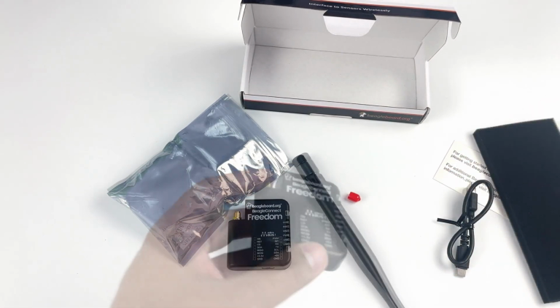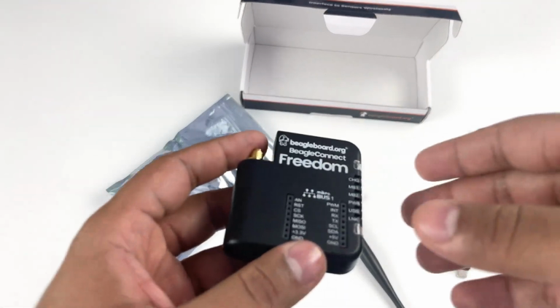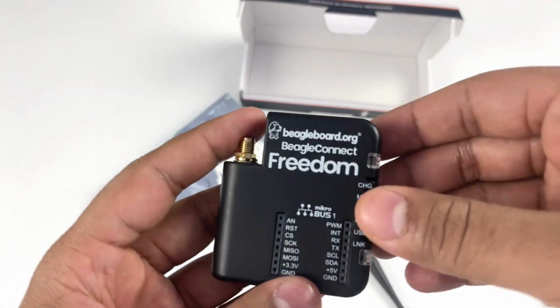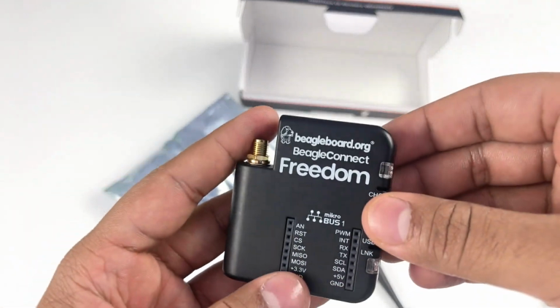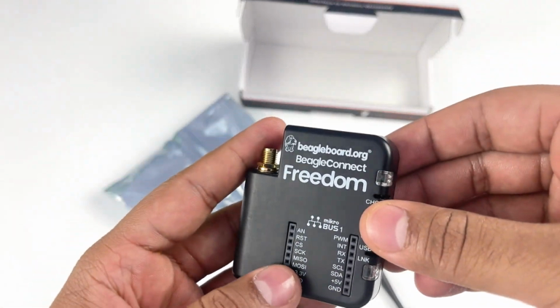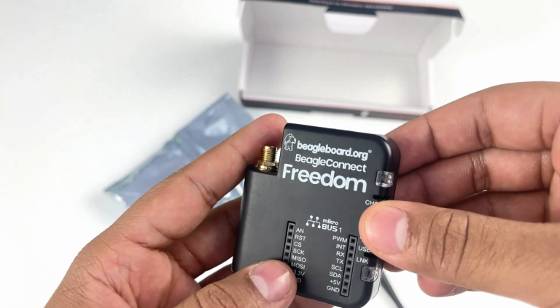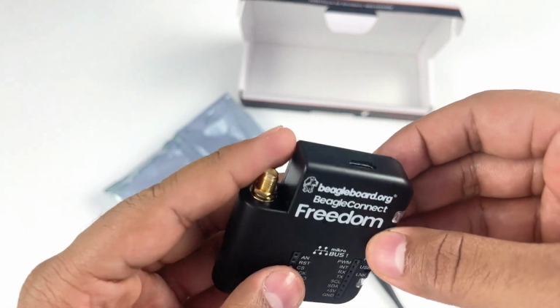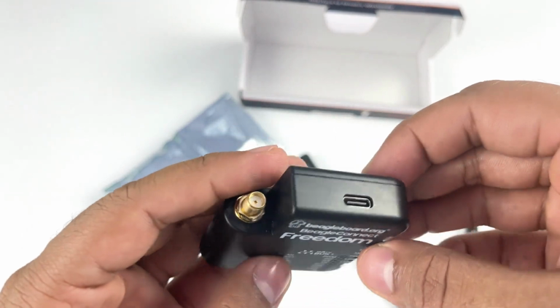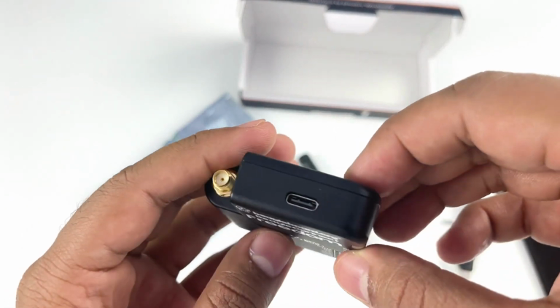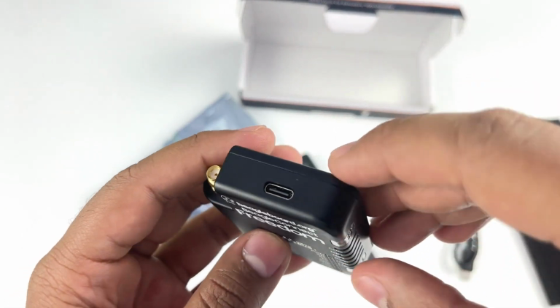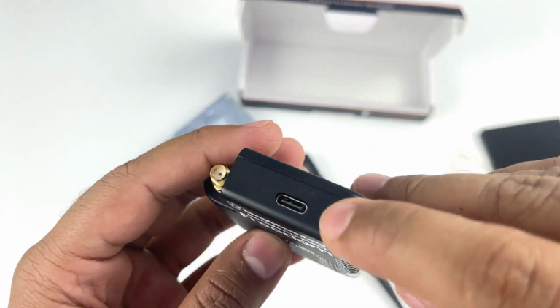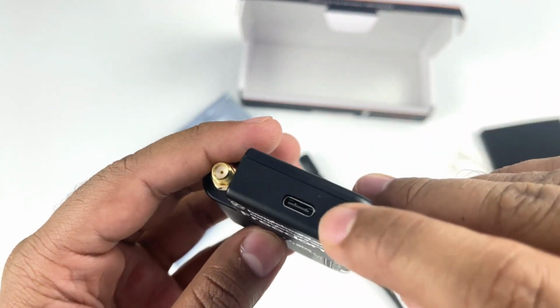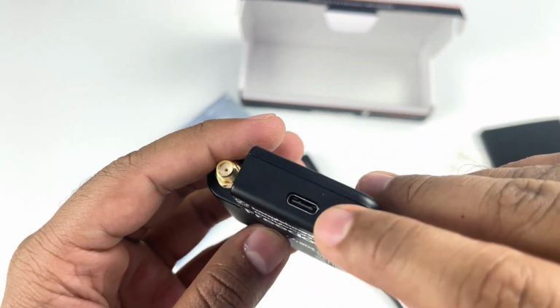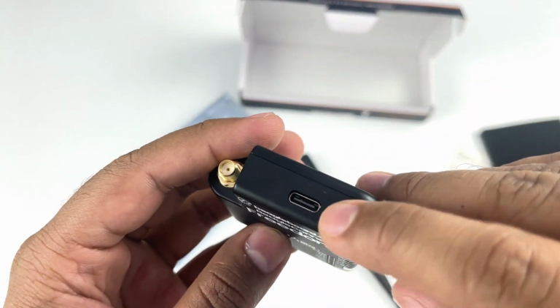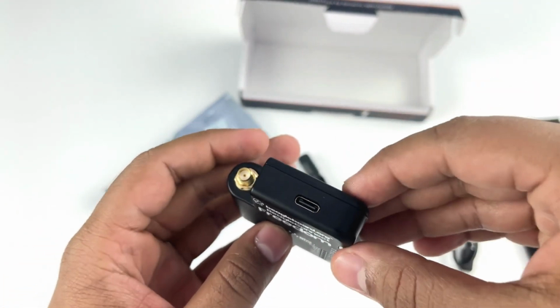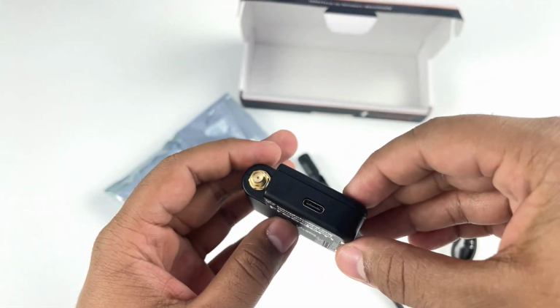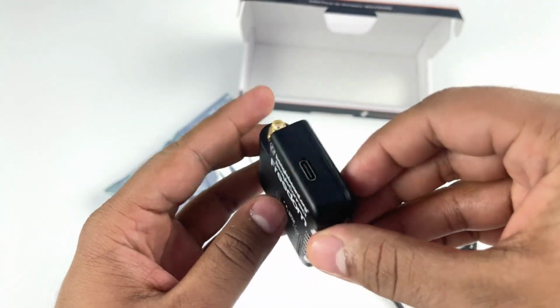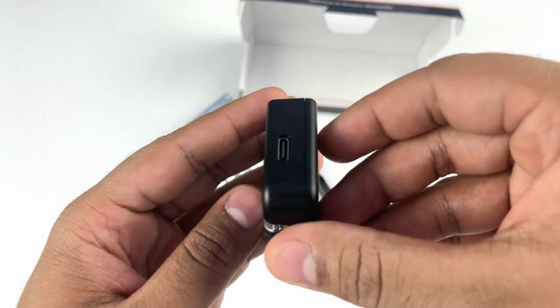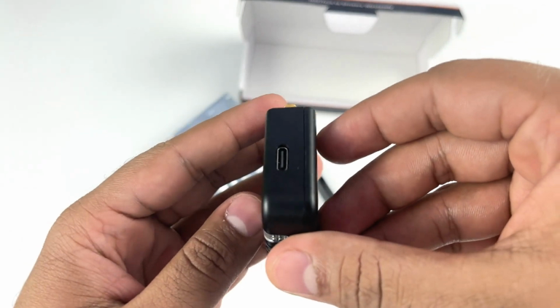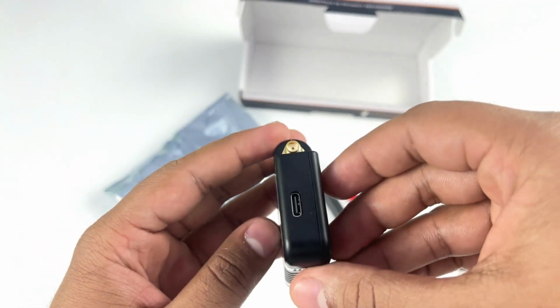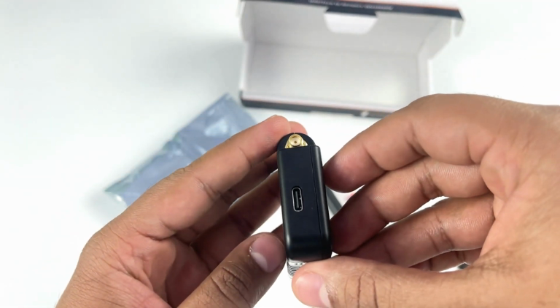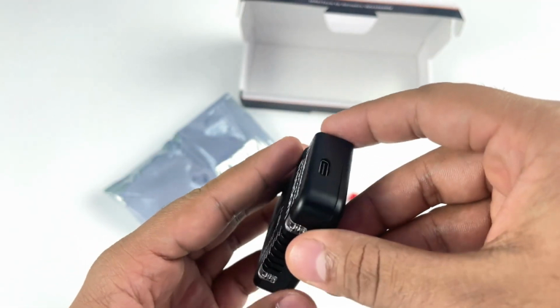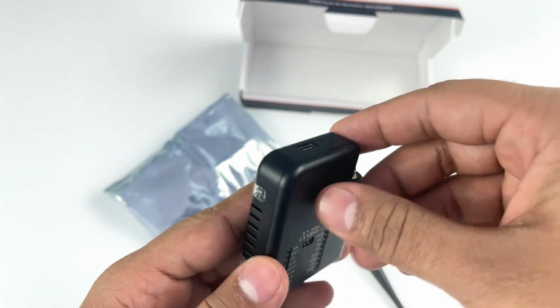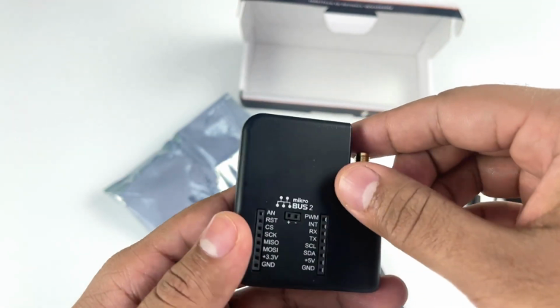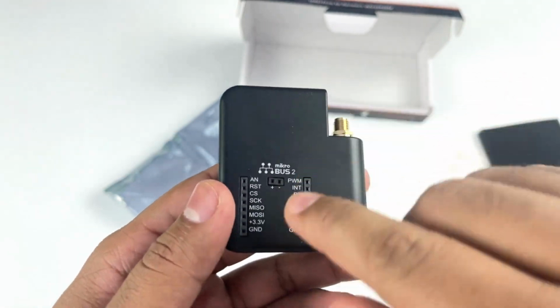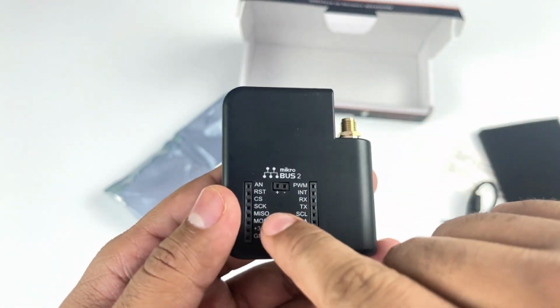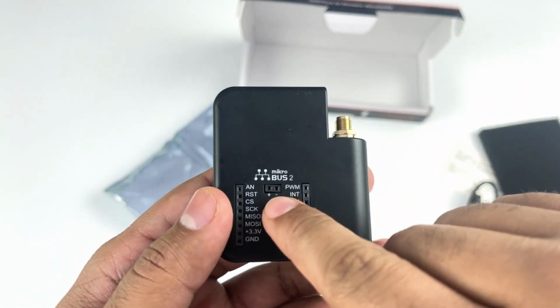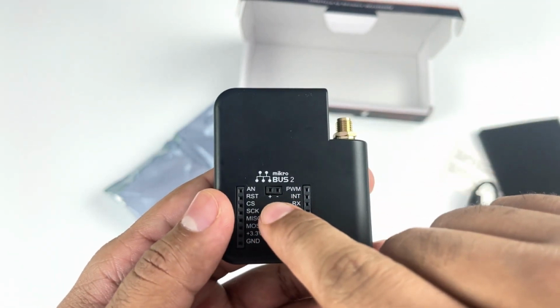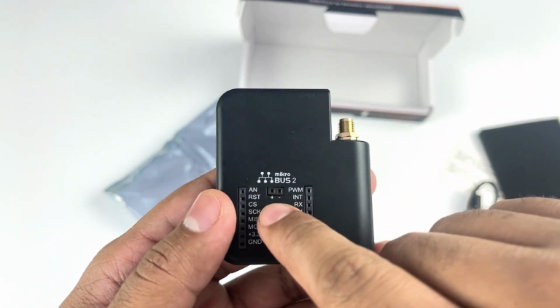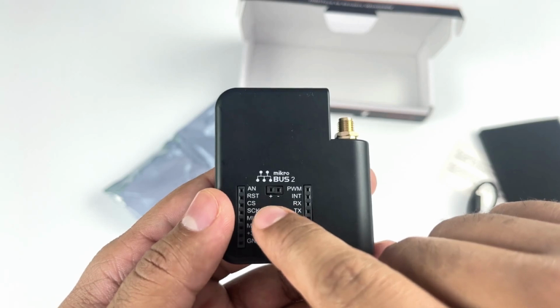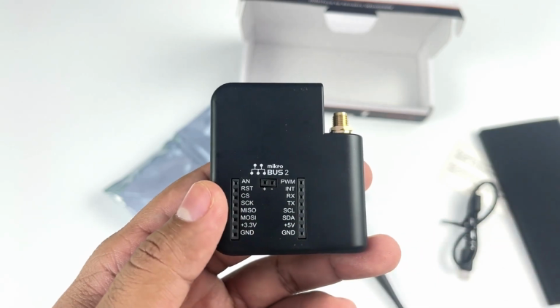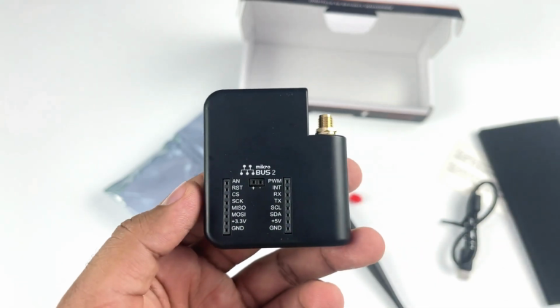Talking about the features, the board includes USB Type-C for serial communication, firmware upload, and for charging the external battery using the BQ-2104 battery charger.